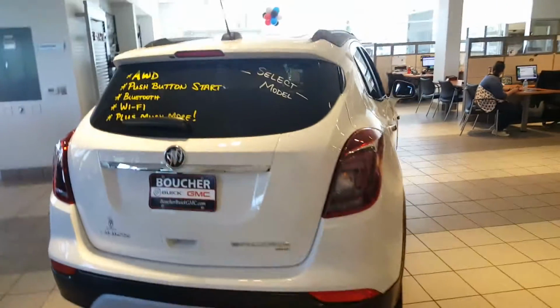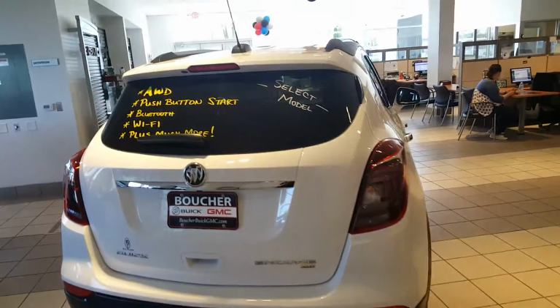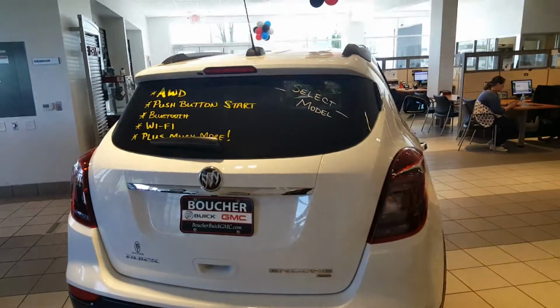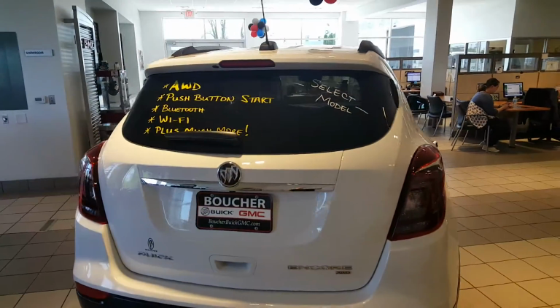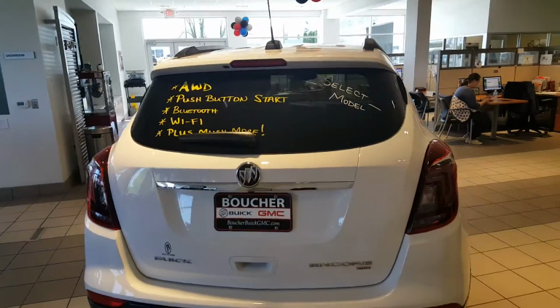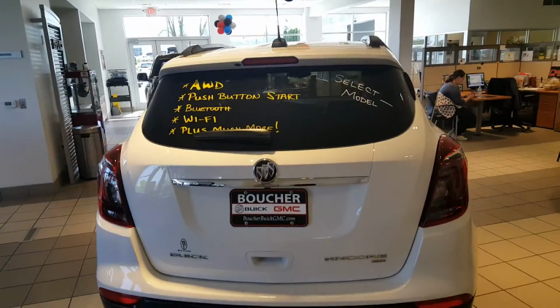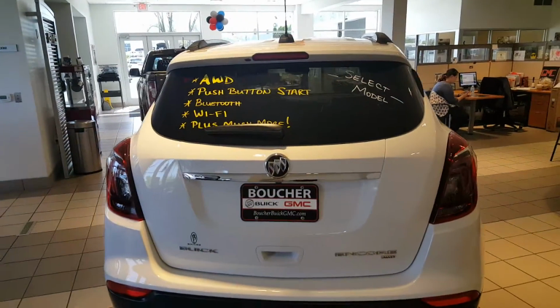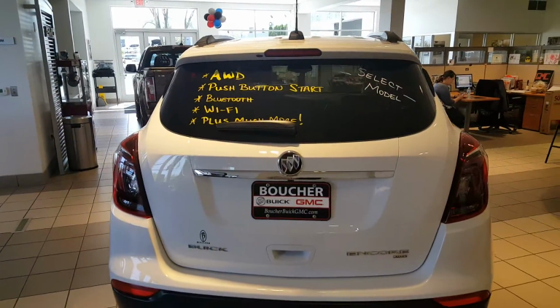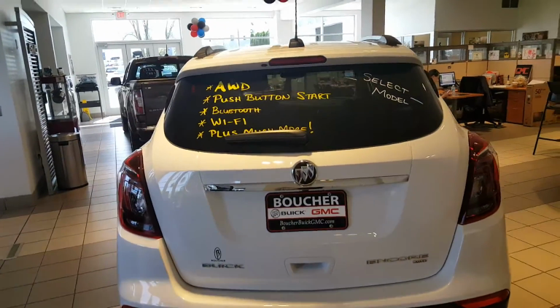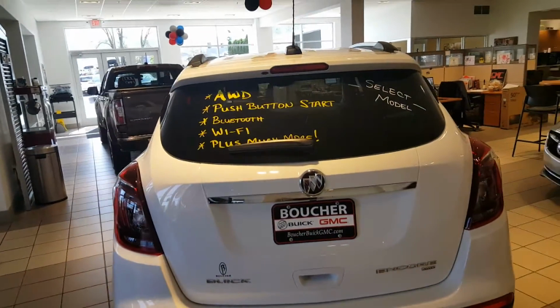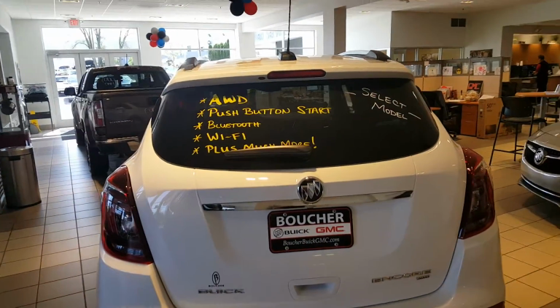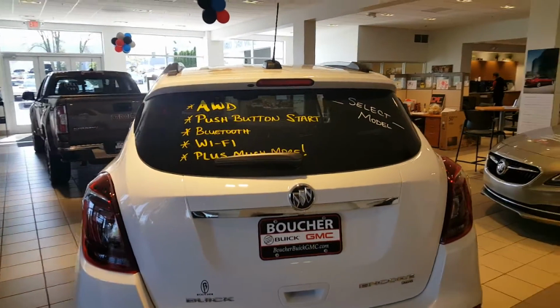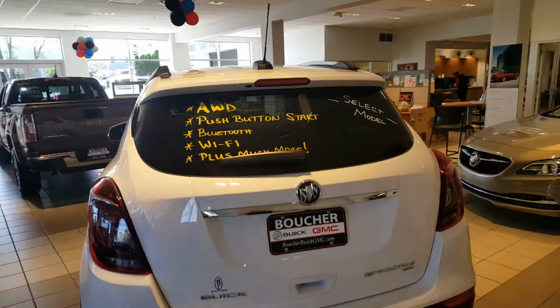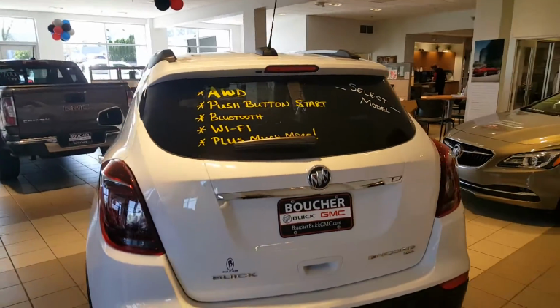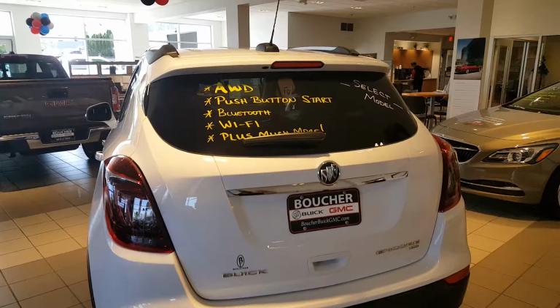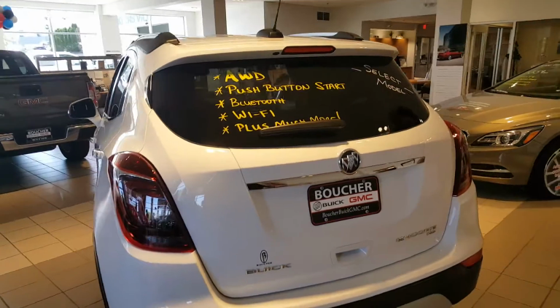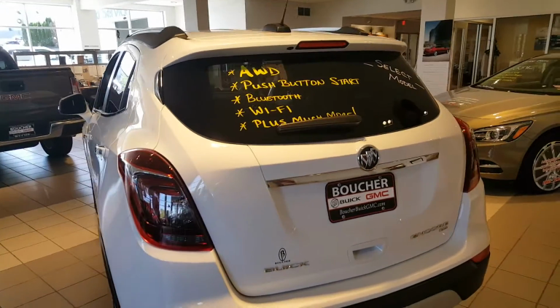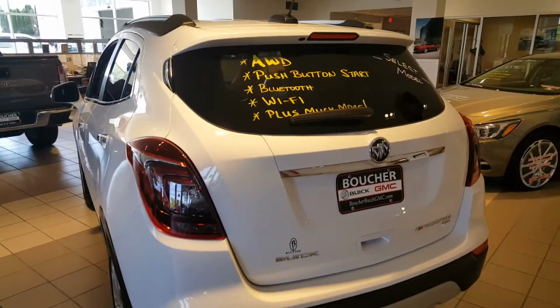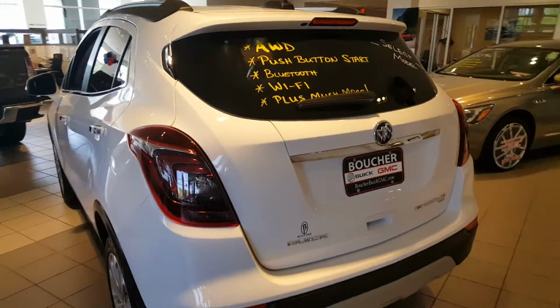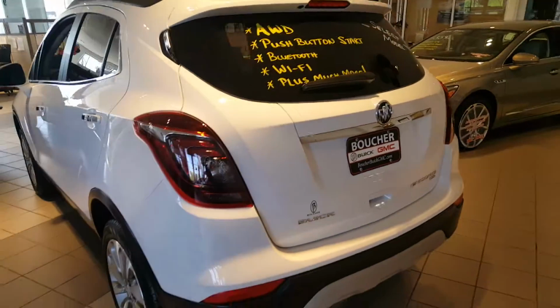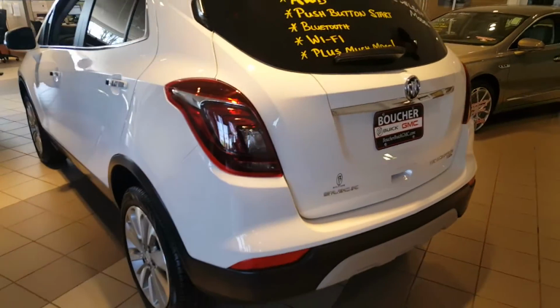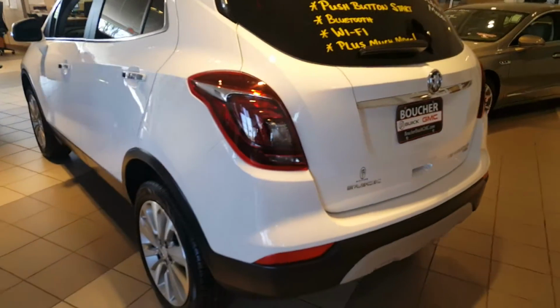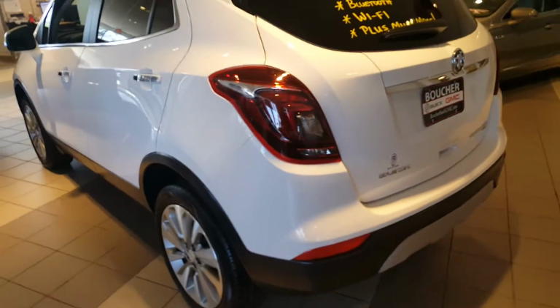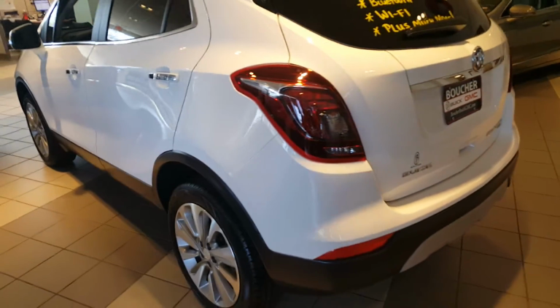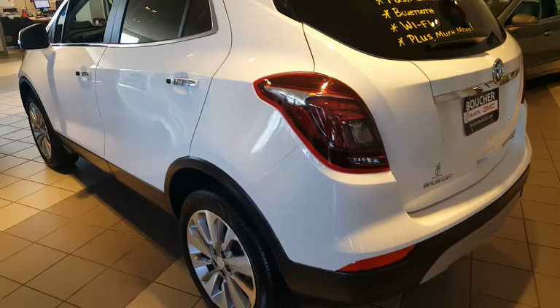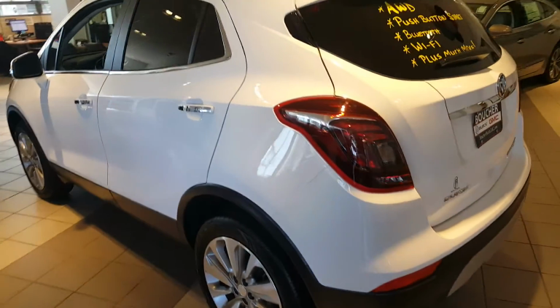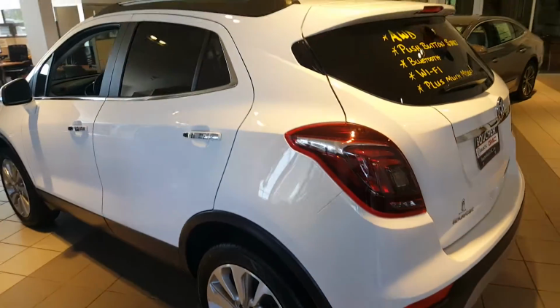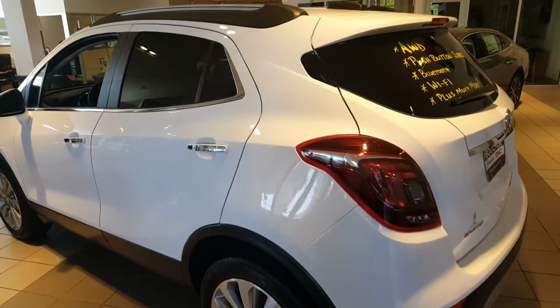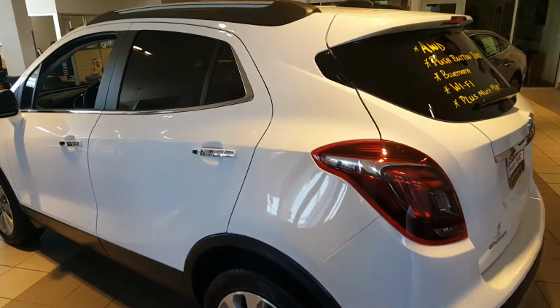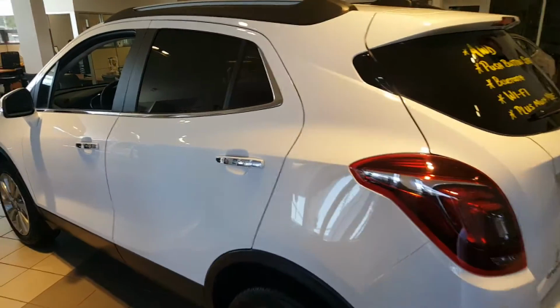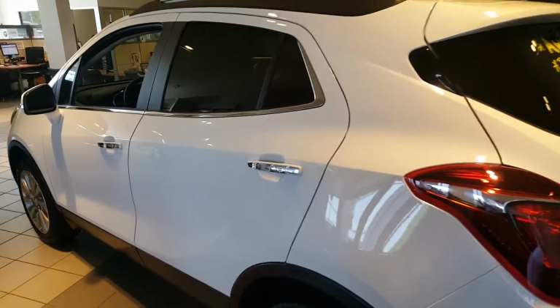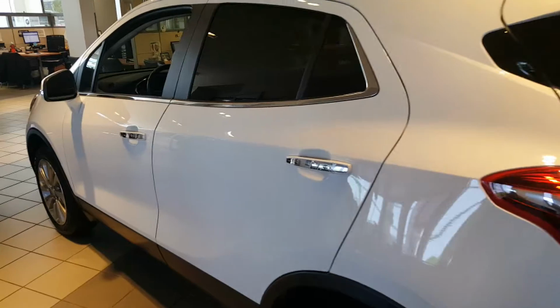Again, it's an all-wheel drive with Bluetooth capability, Wi-Fi, and push button start. This is a select model, so that means some extra savings that can be passed along to you.